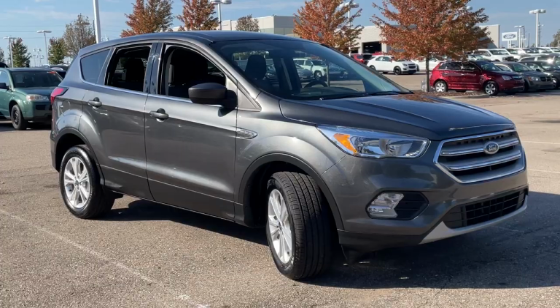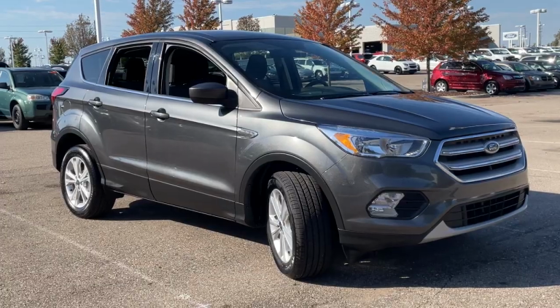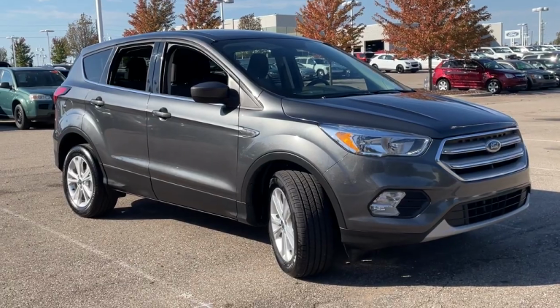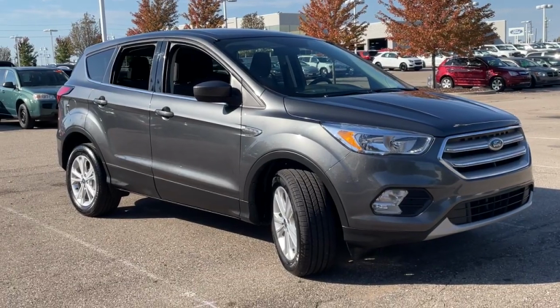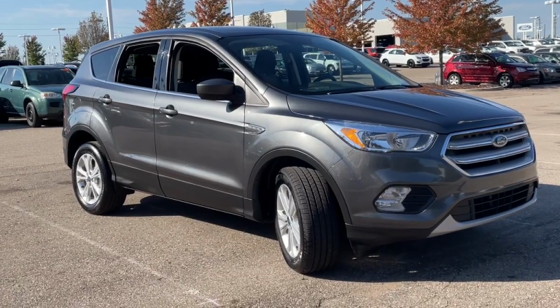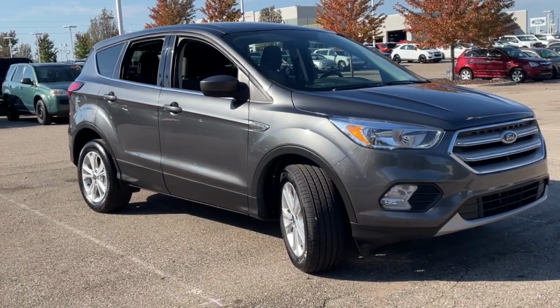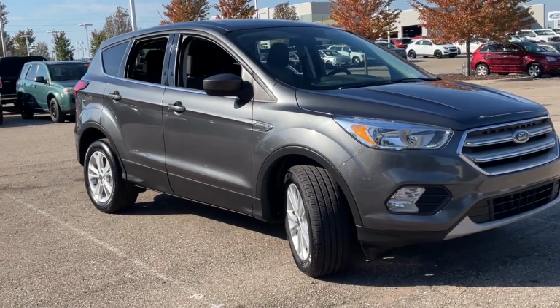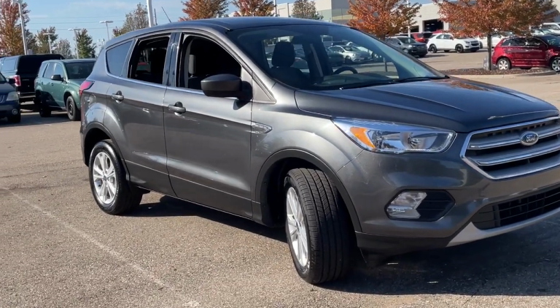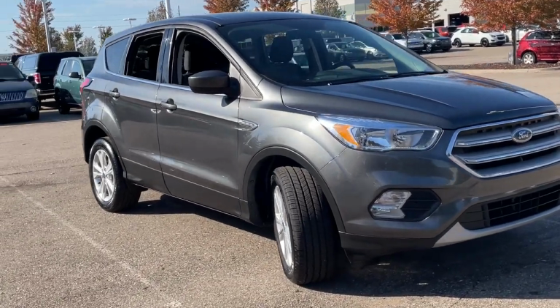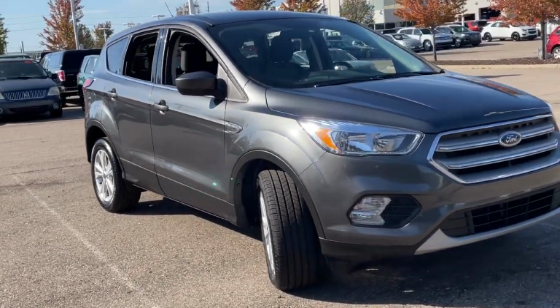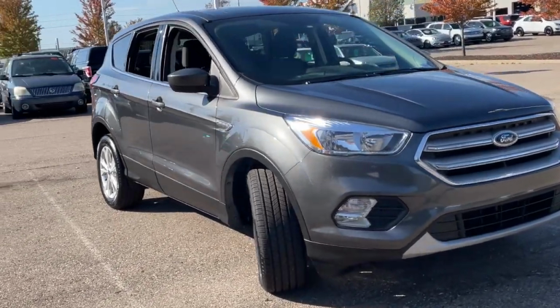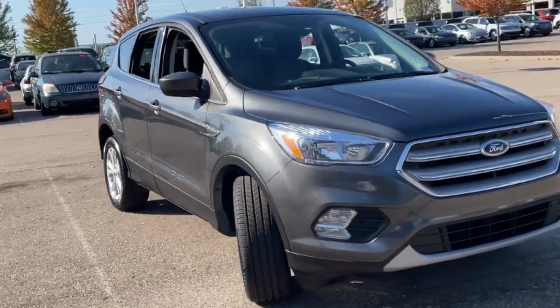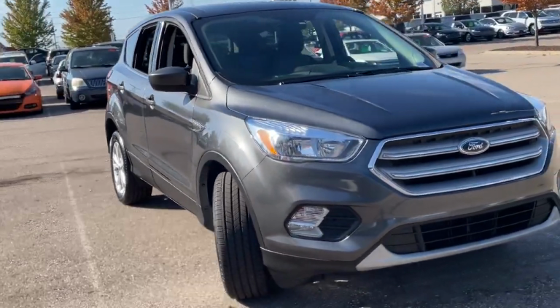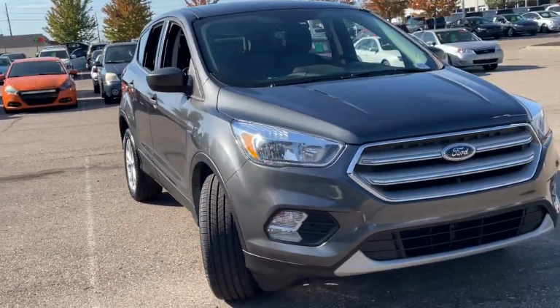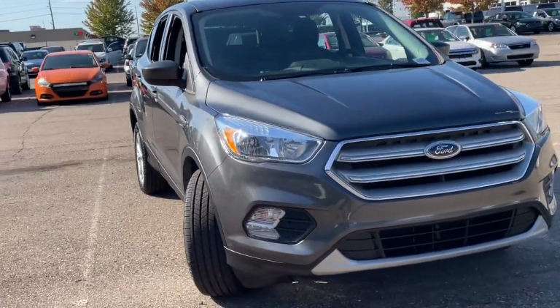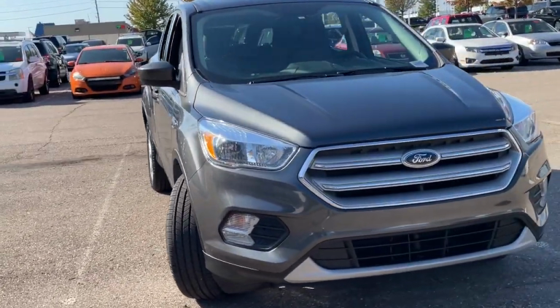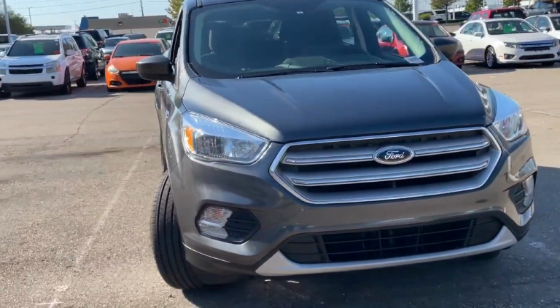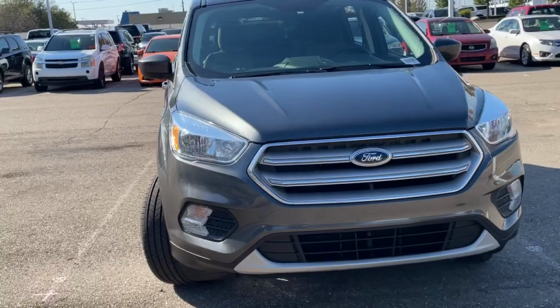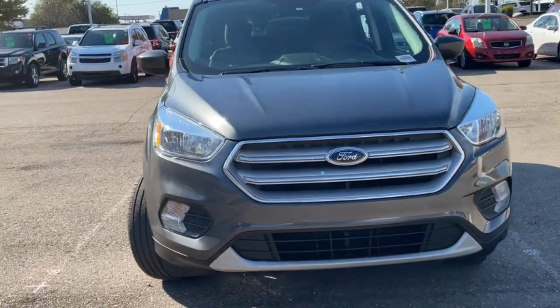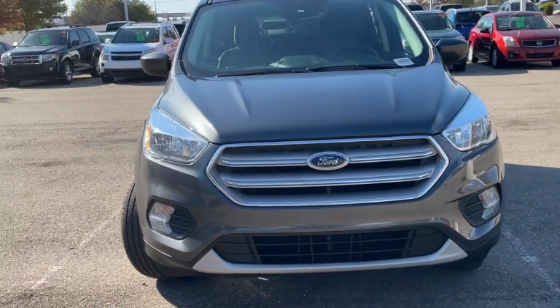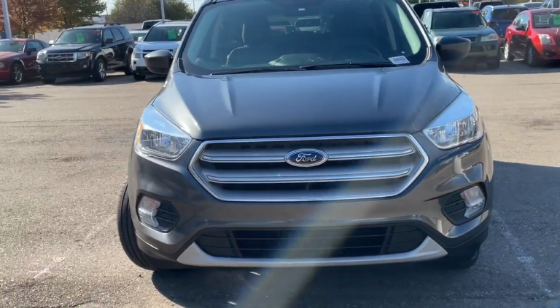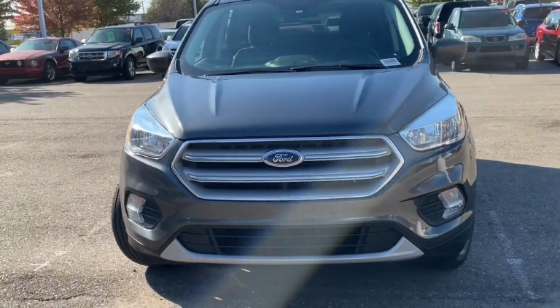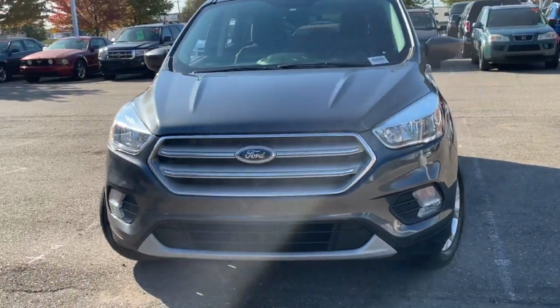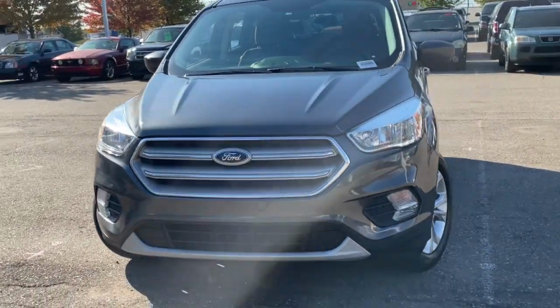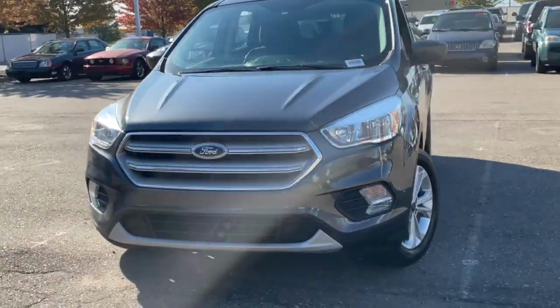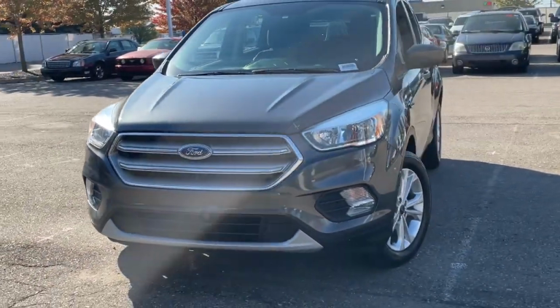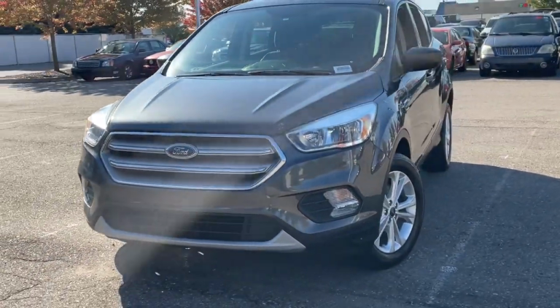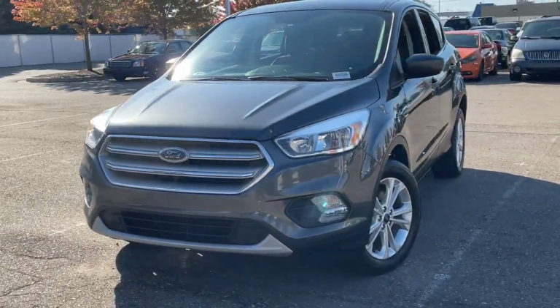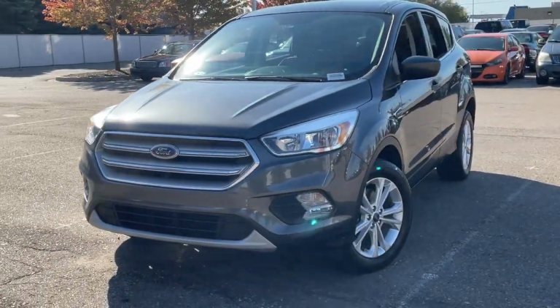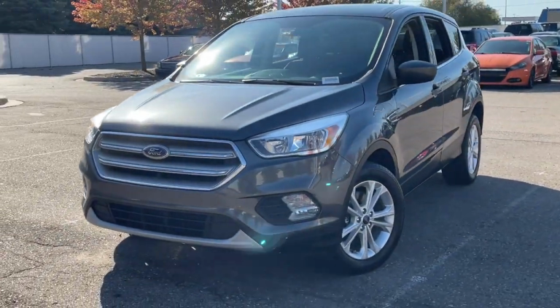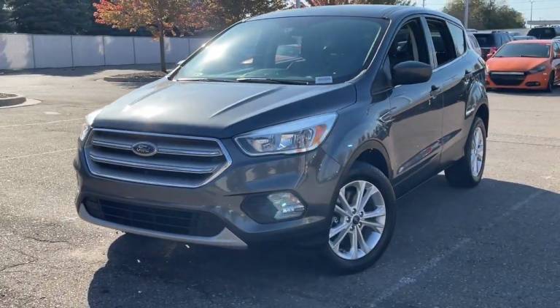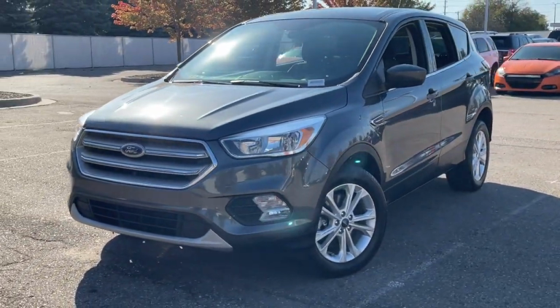Here is a wonderful 2019 Ford Escape. With less than 45,000 miles on the odometer, this vehicle provides excellent value.